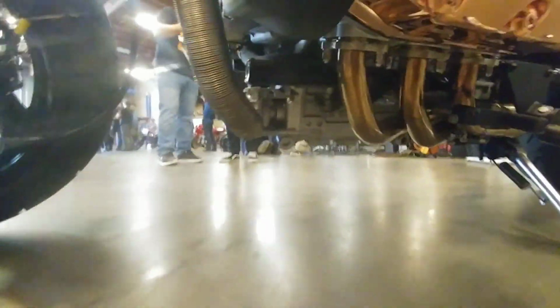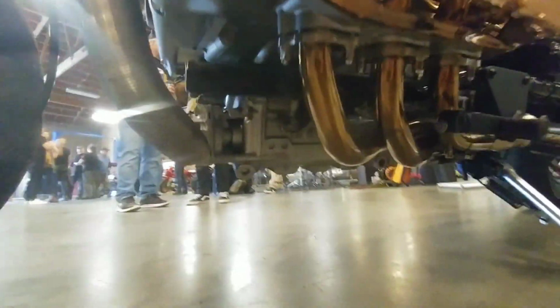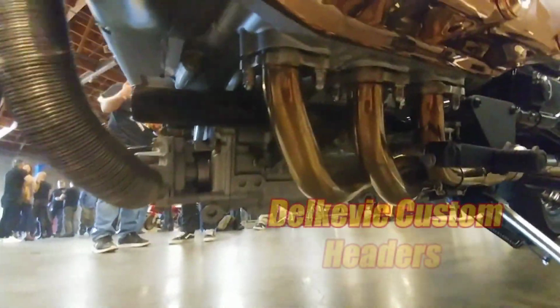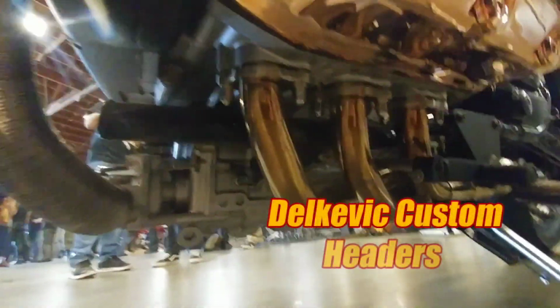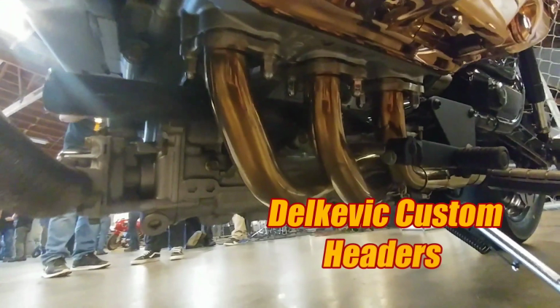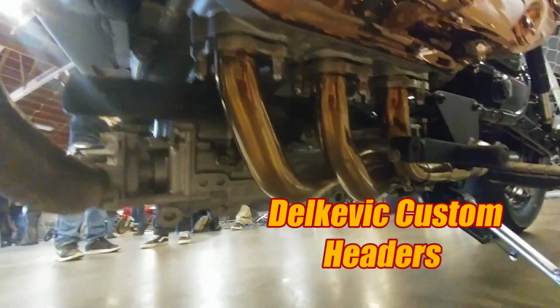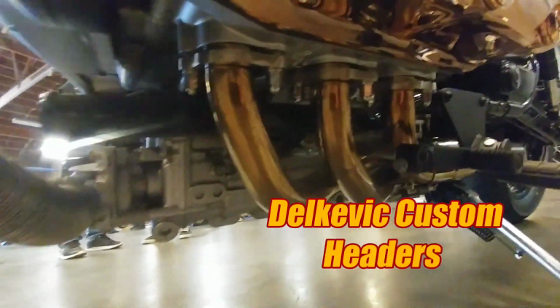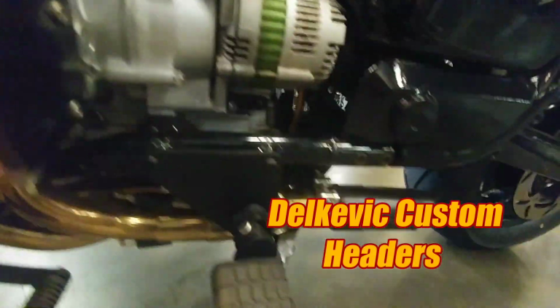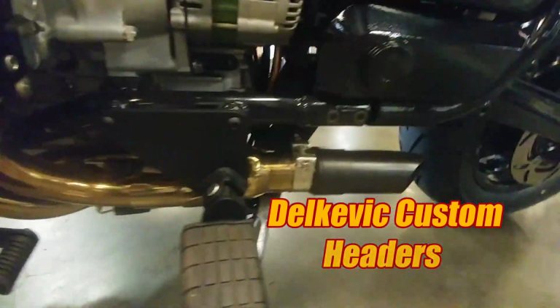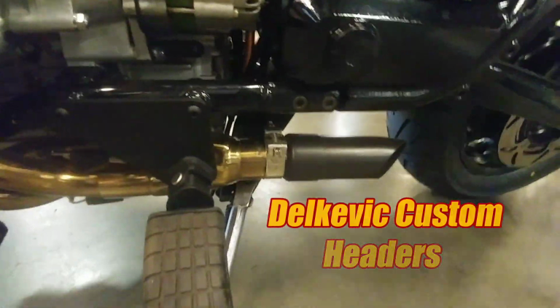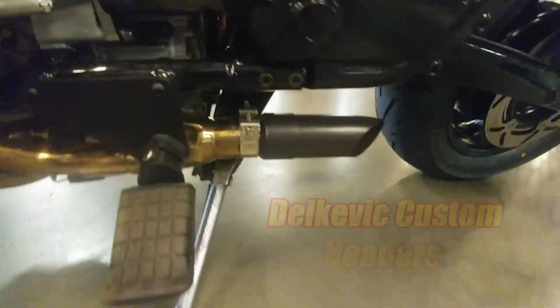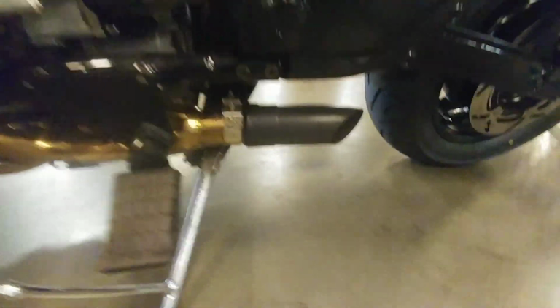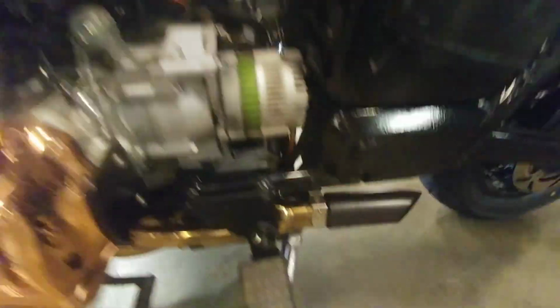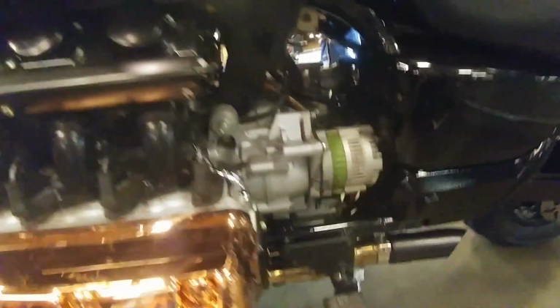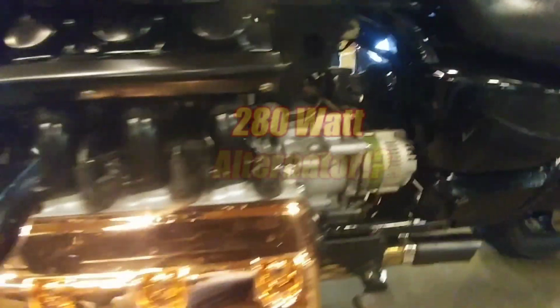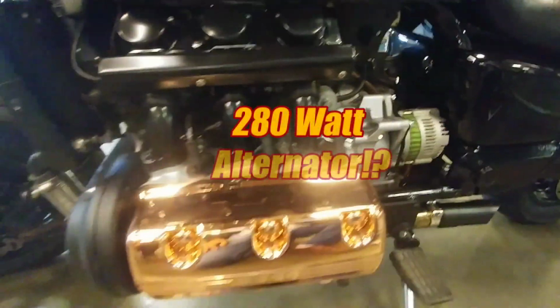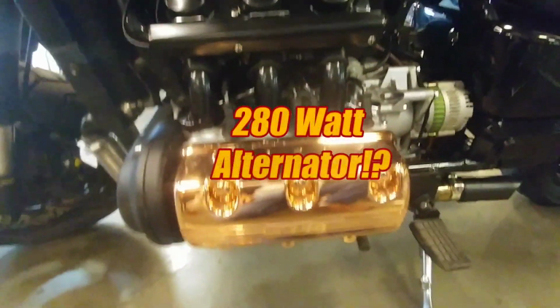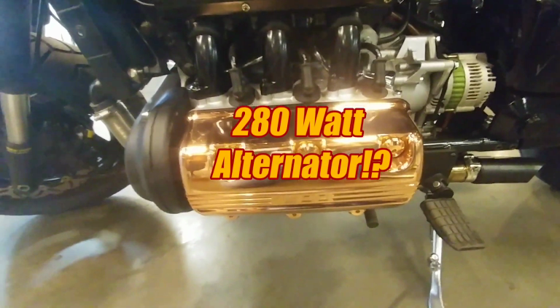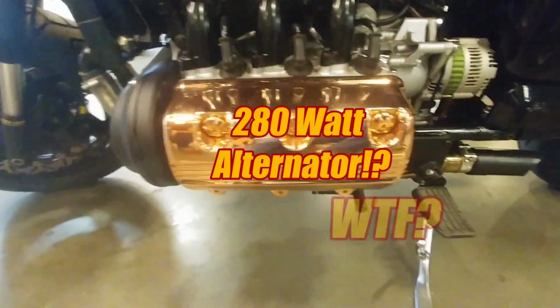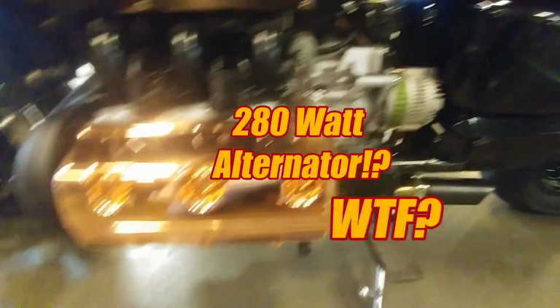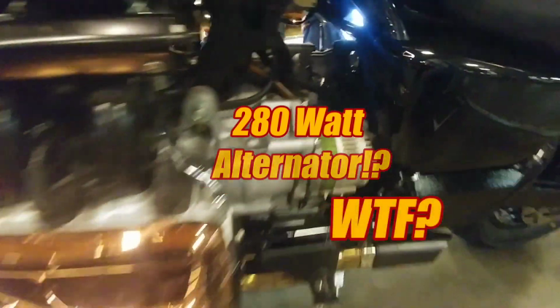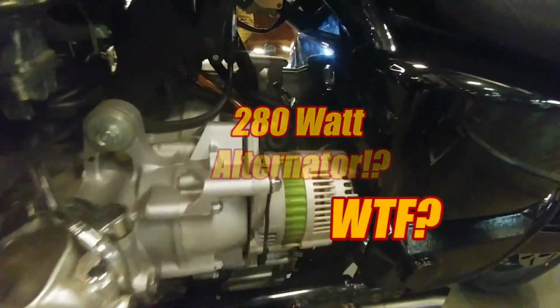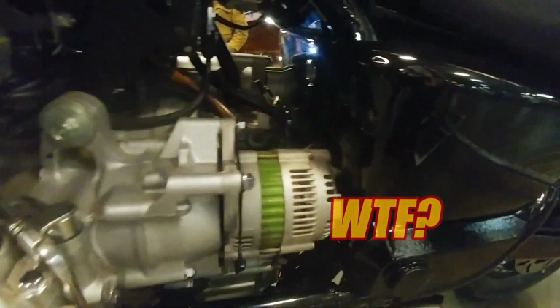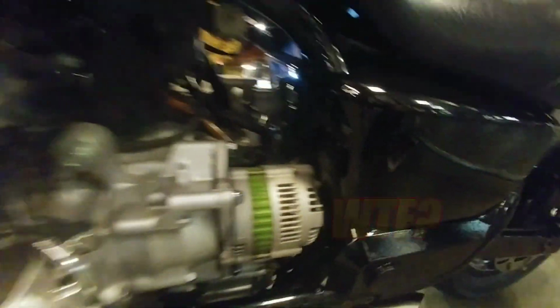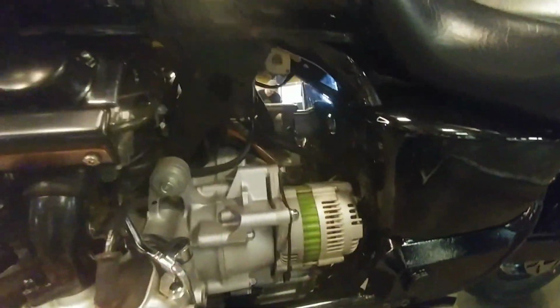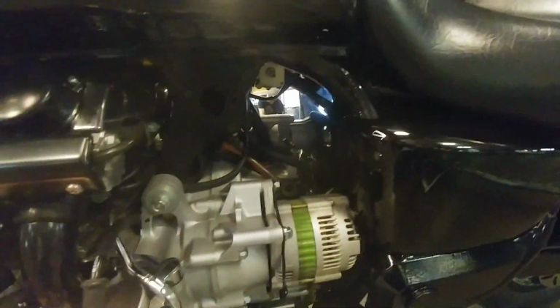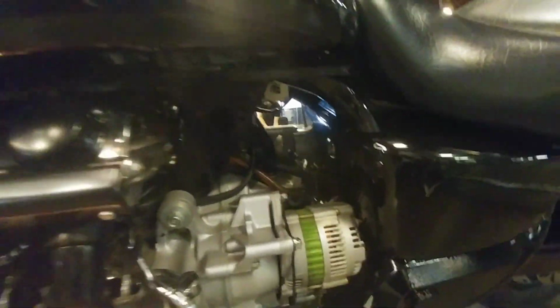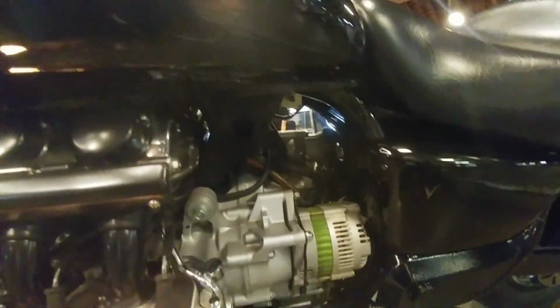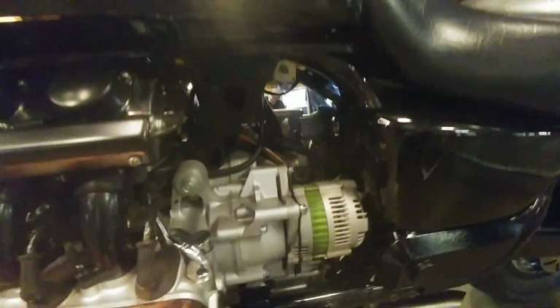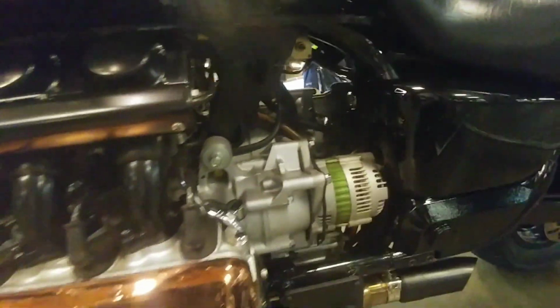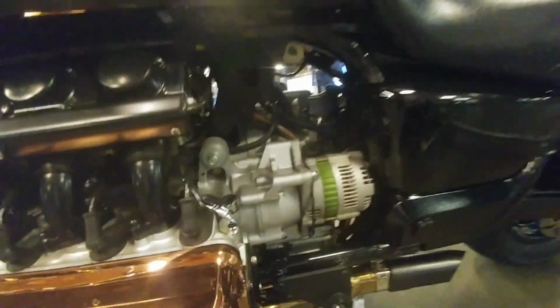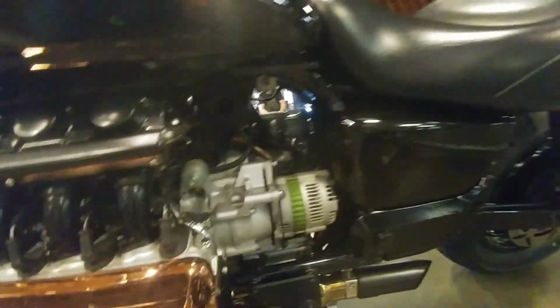The headers, the custom headers are gelding. That's where he has a high-output alternator that puts out 280 watts or something crazy. You'll never need that, but especially with the LED. It's kind of cool.